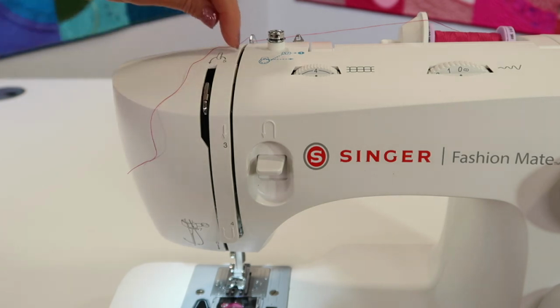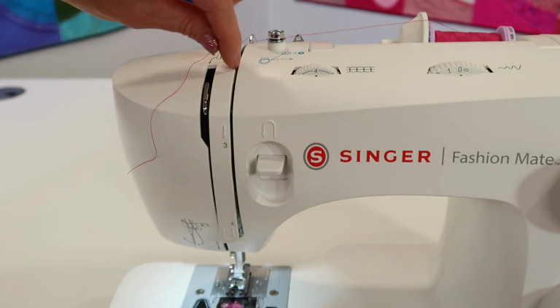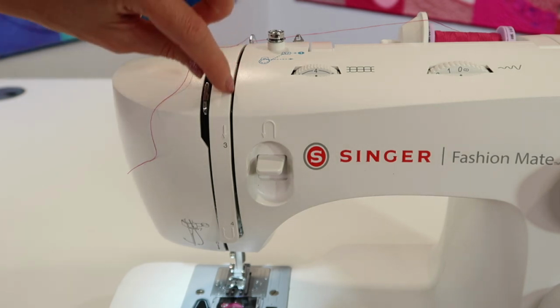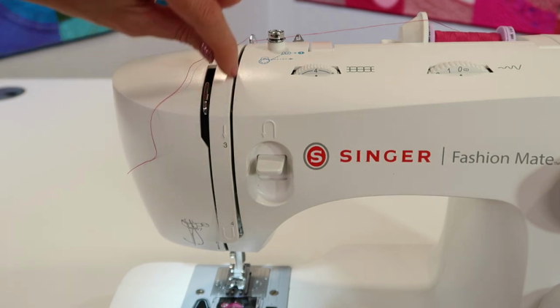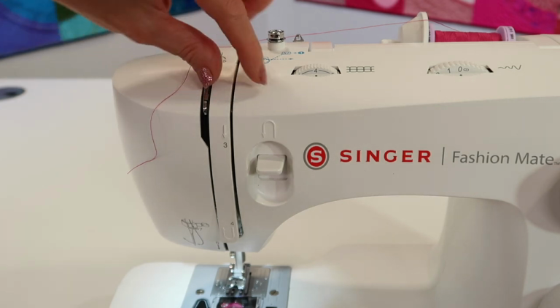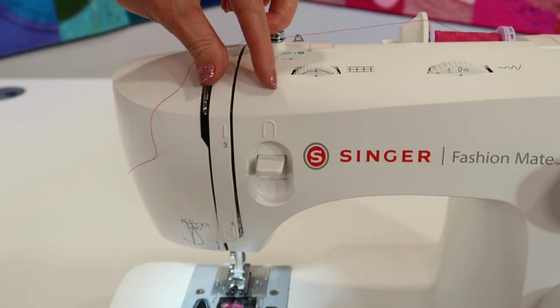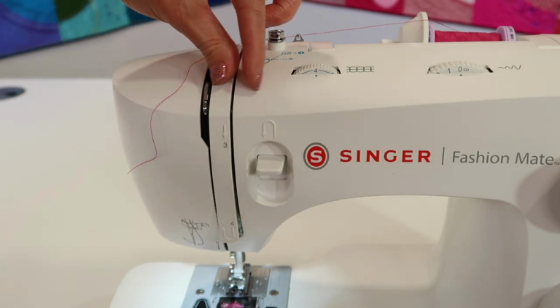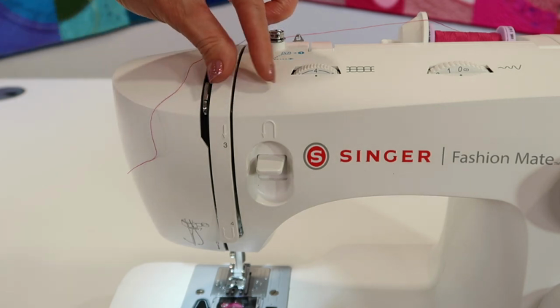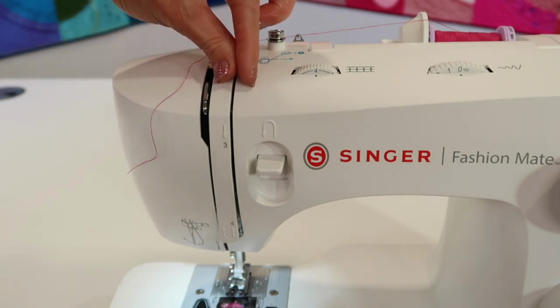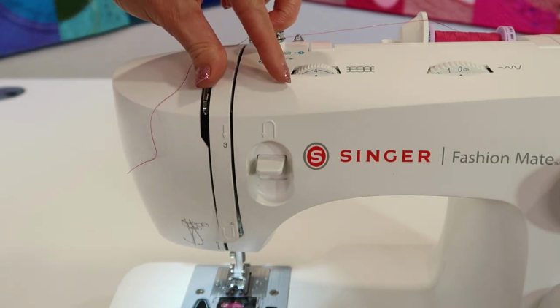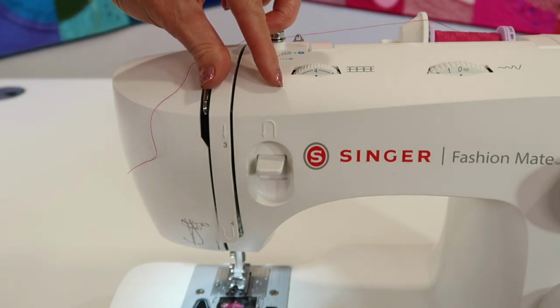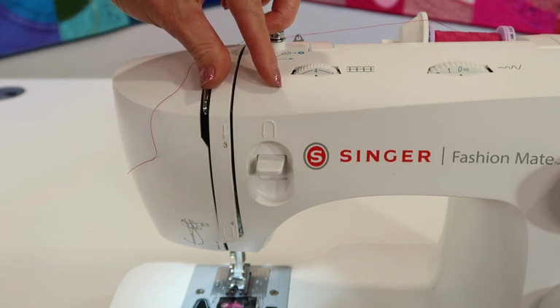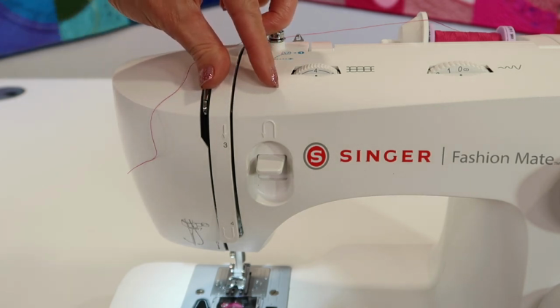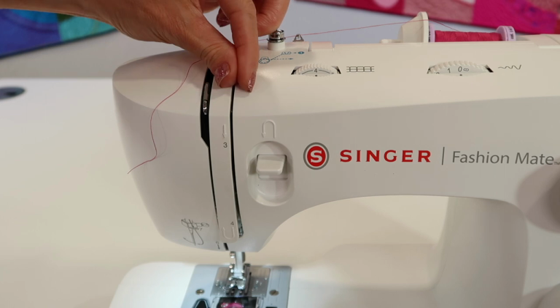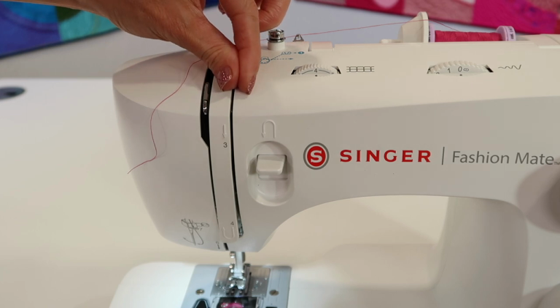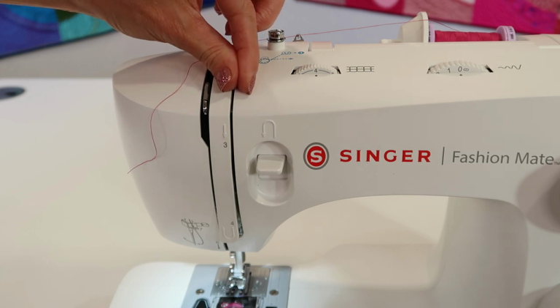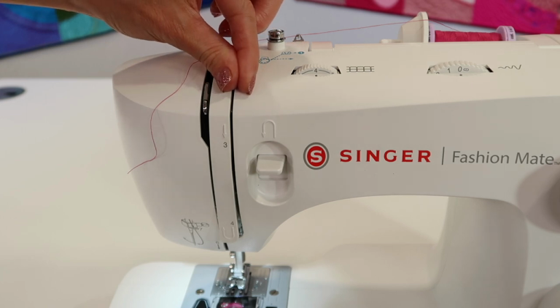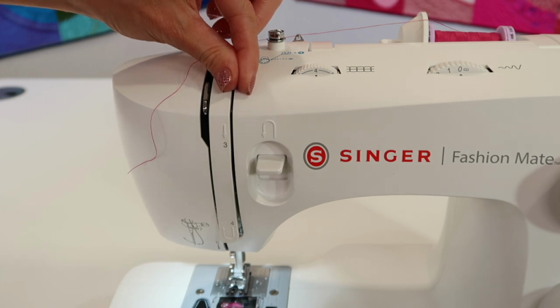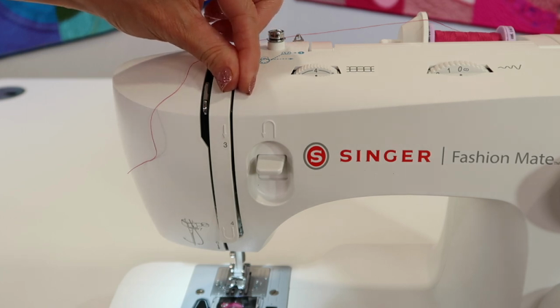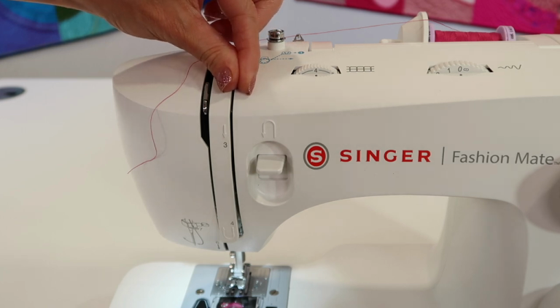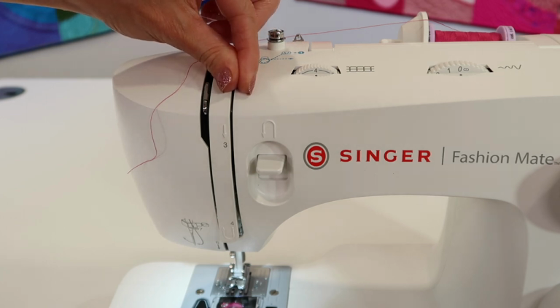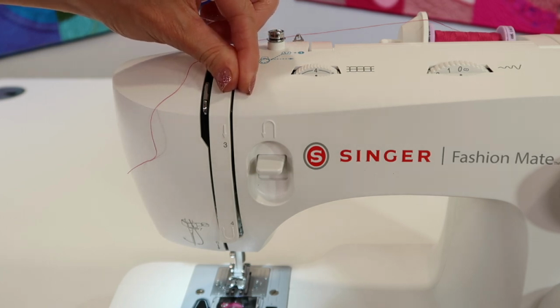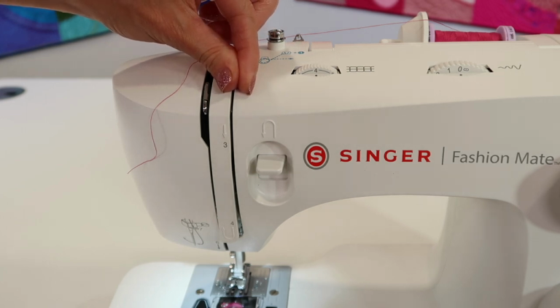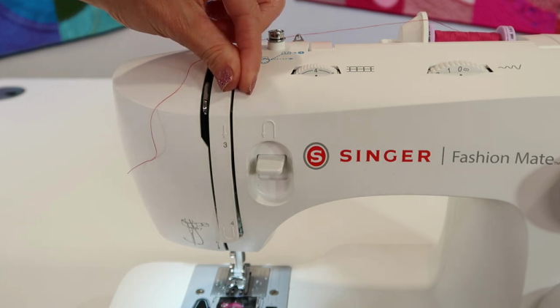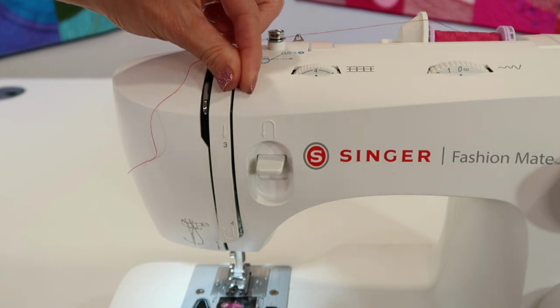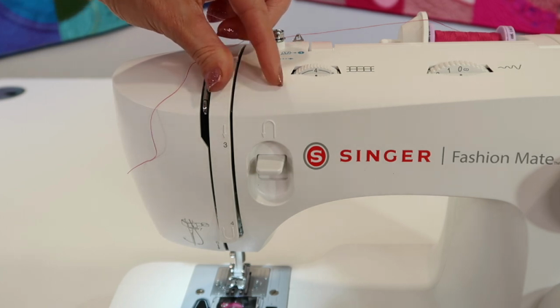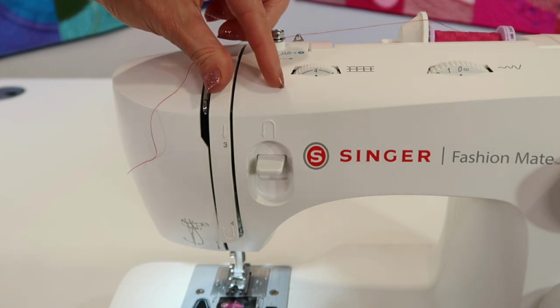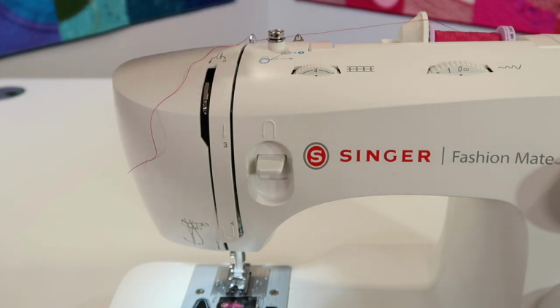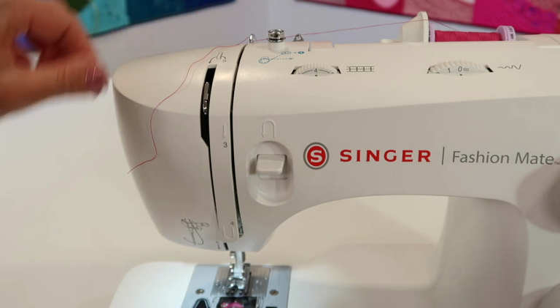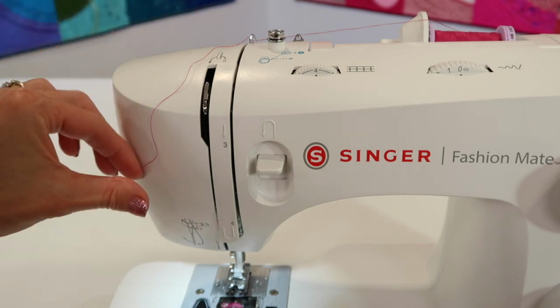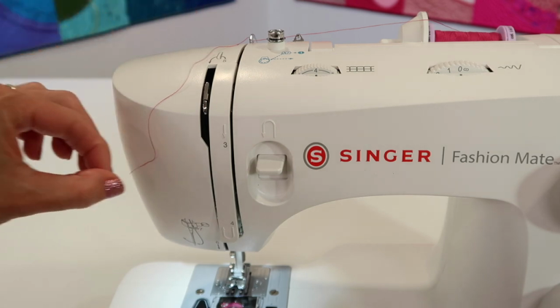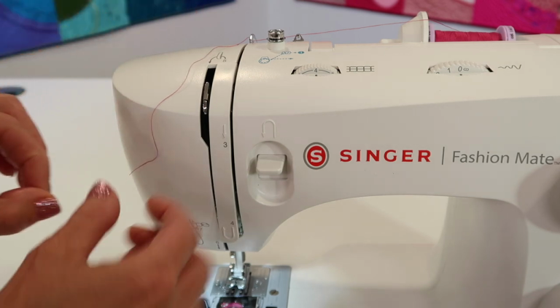Otherwise, this next little area where the tension is, those discs are closed. If the foot is down, you don't get the results you're looking for — they need to be open in there. Foot up when you thread.